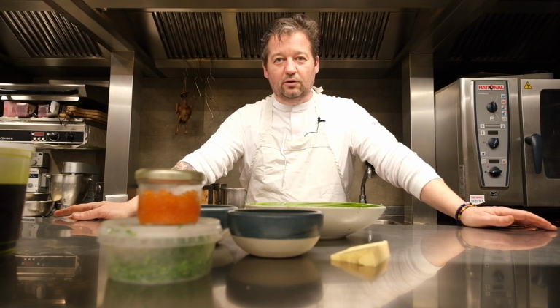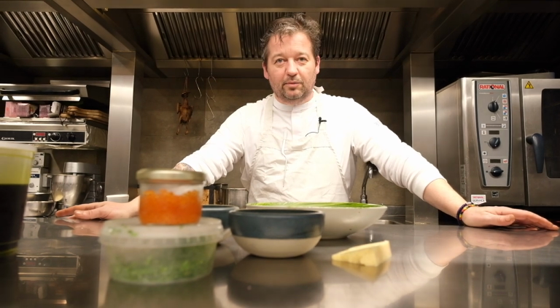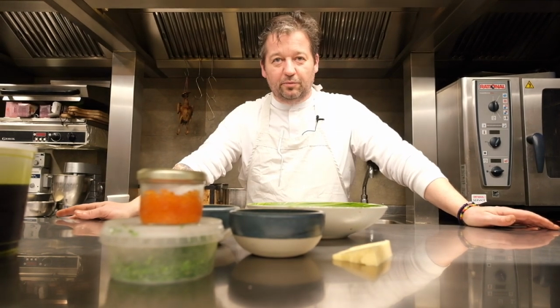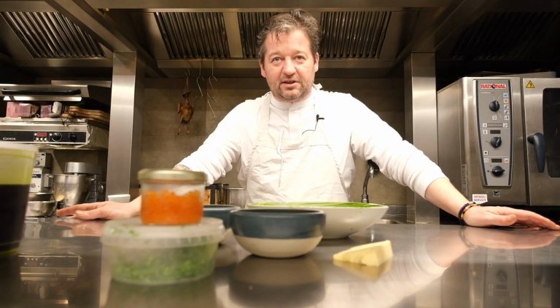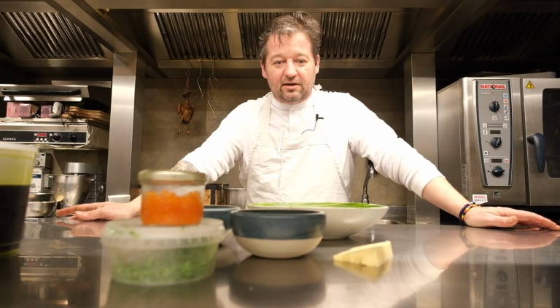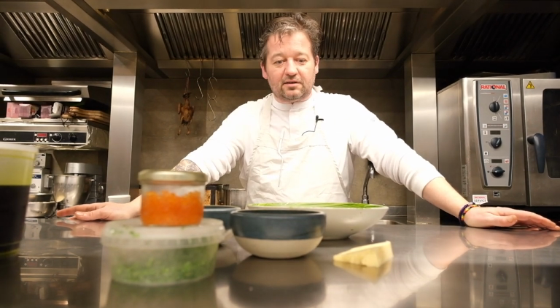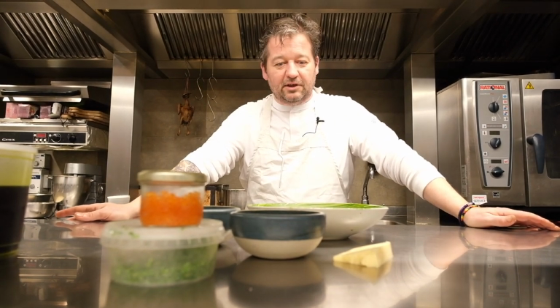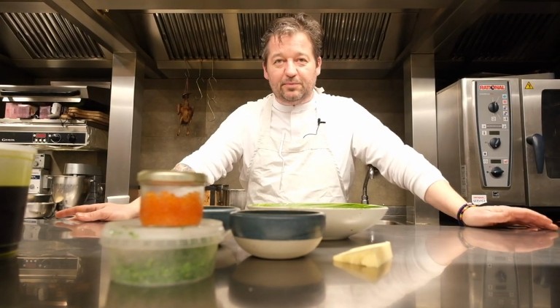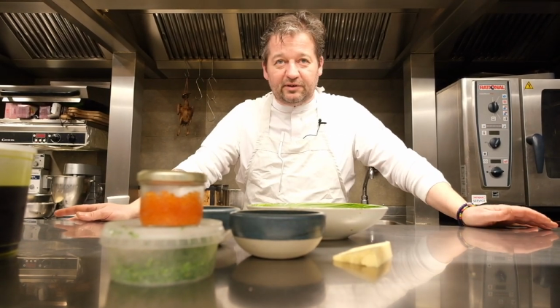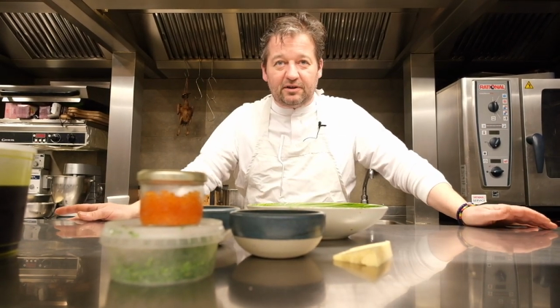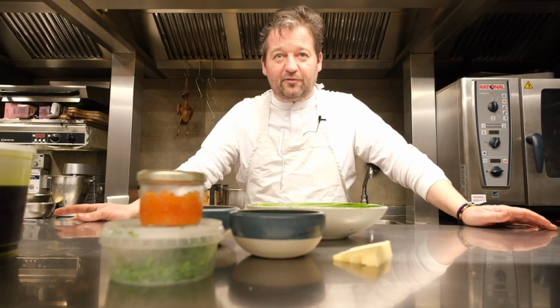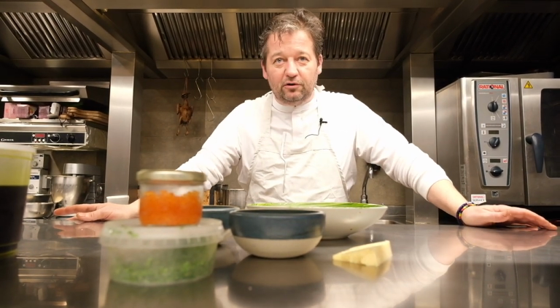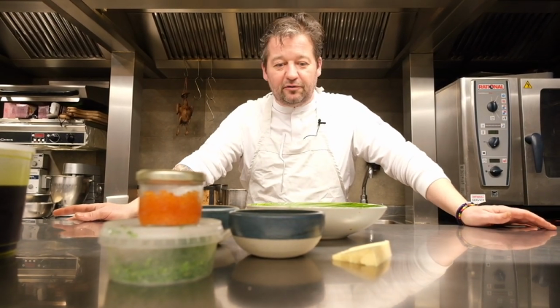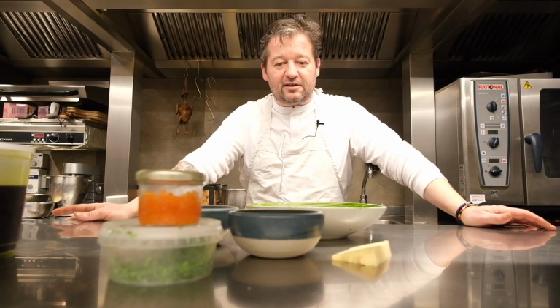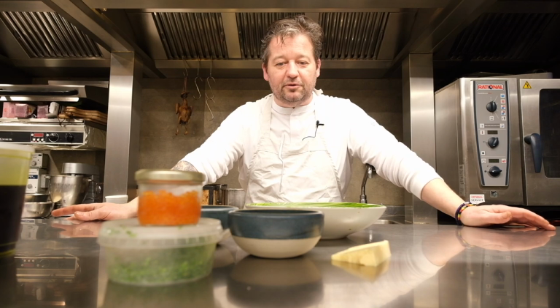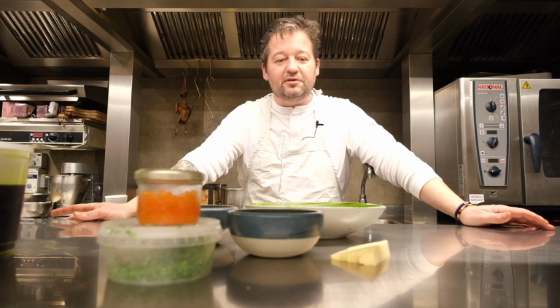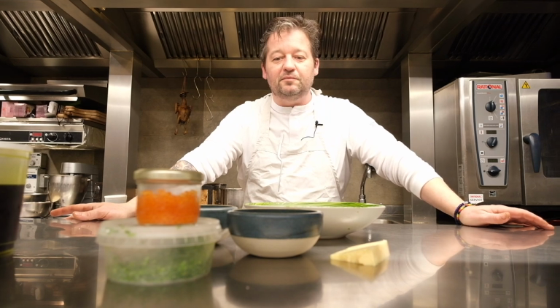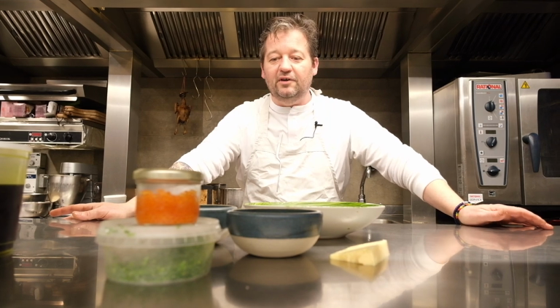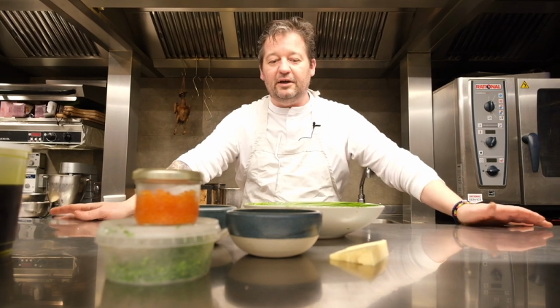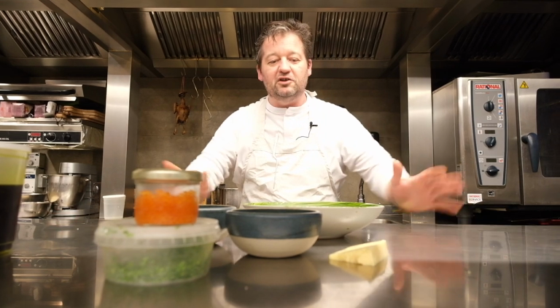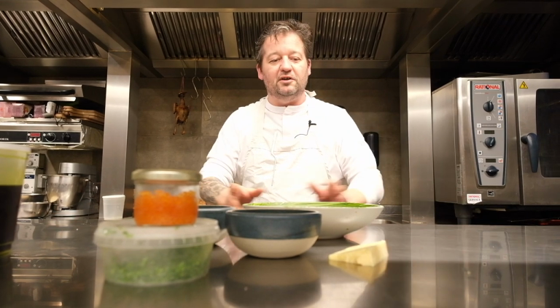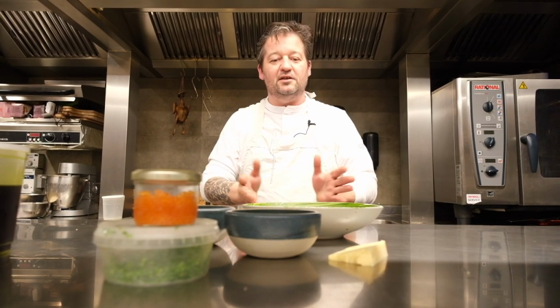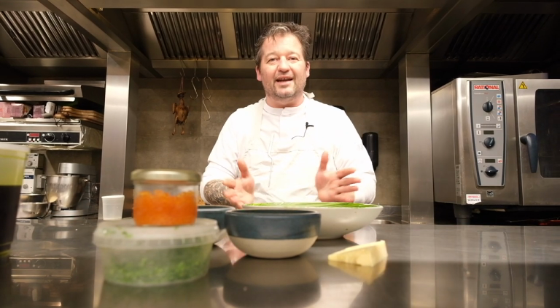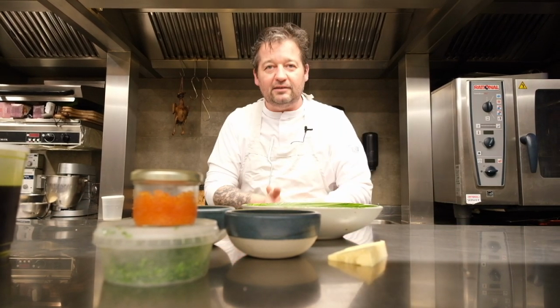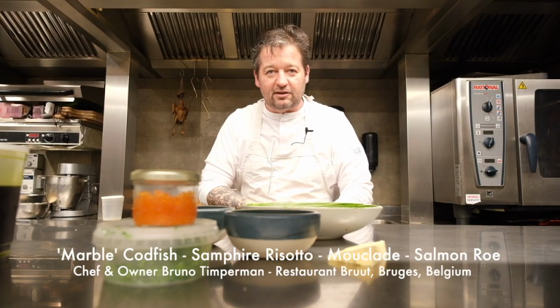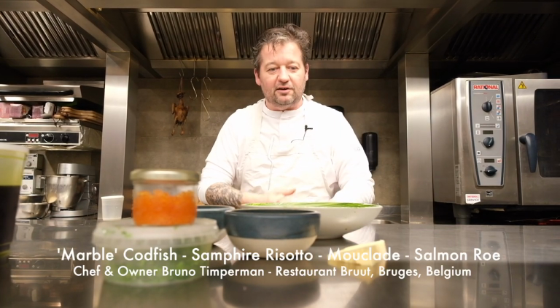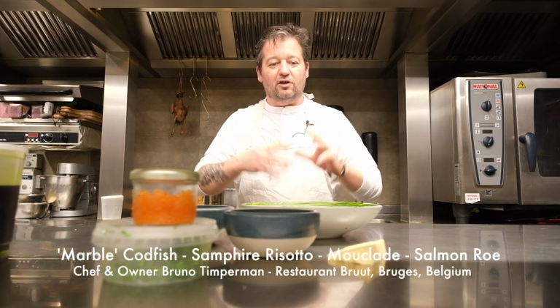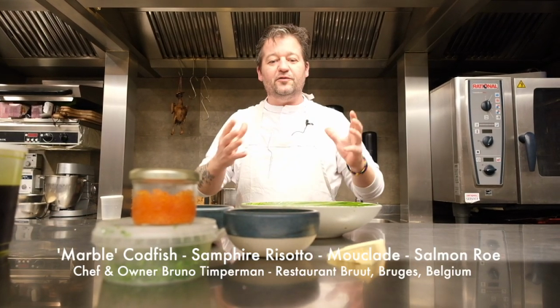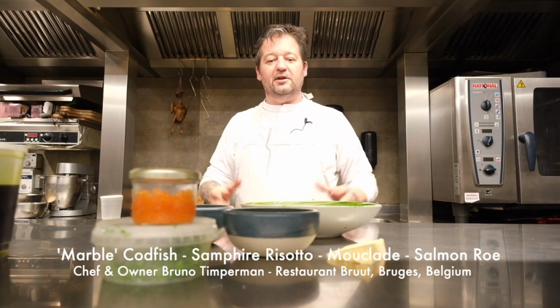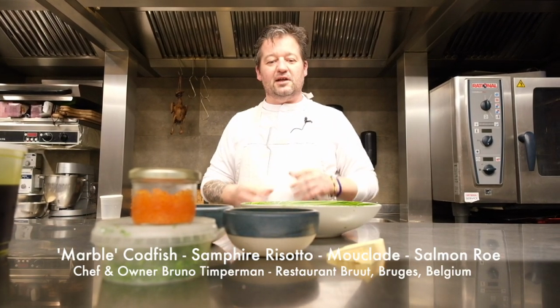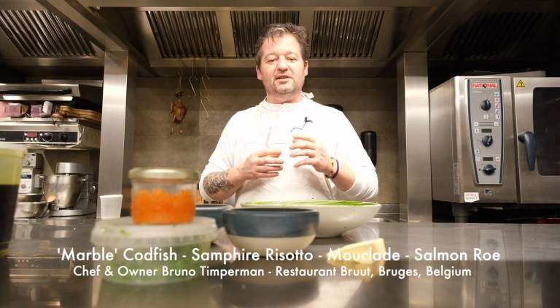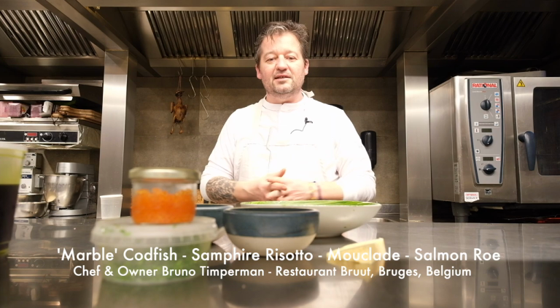Hello WBB stars. My name is Bruno Temmann, chef-owner of restaurant Brut. Today we make a dish with Scree - it's a codfish family. It's now in season.